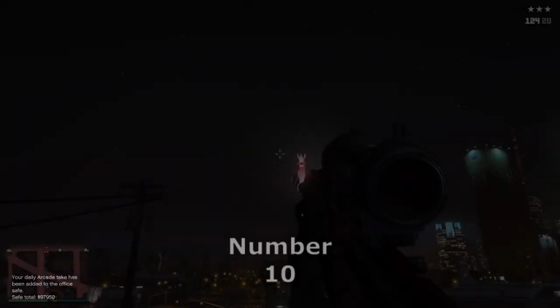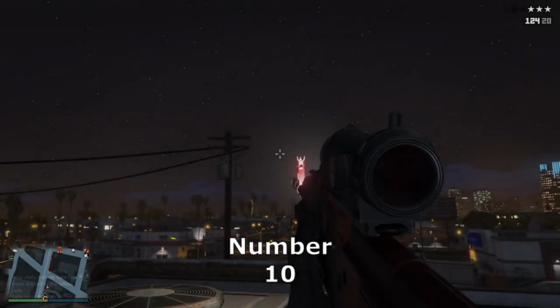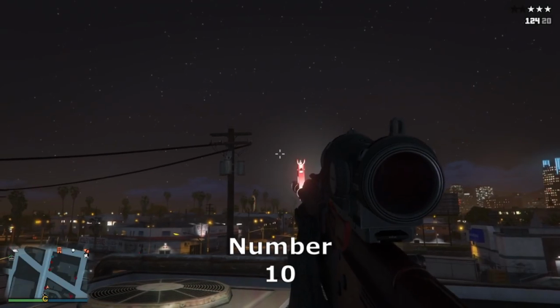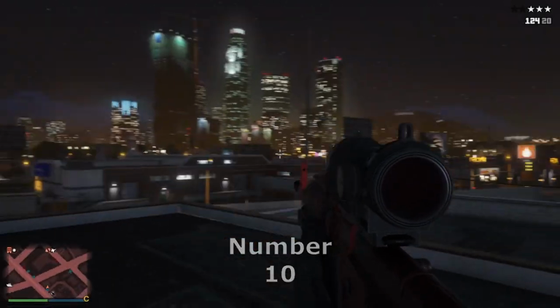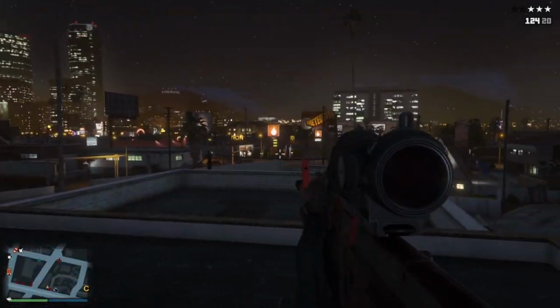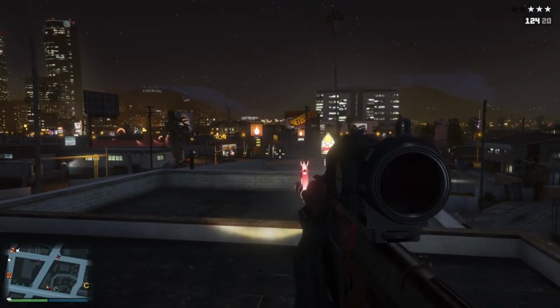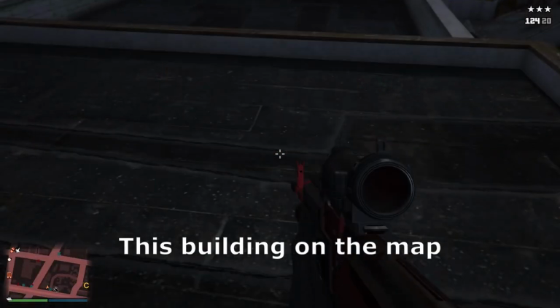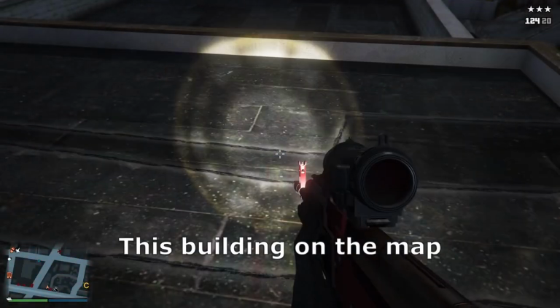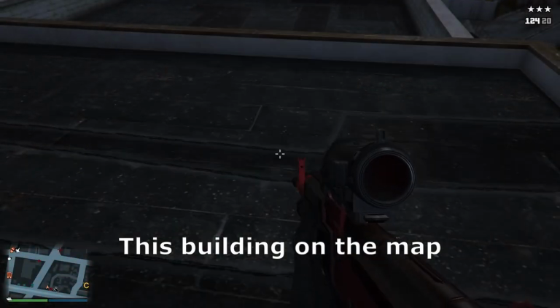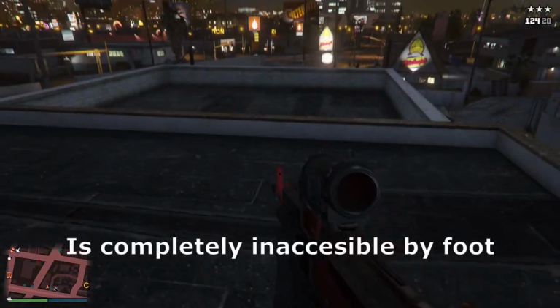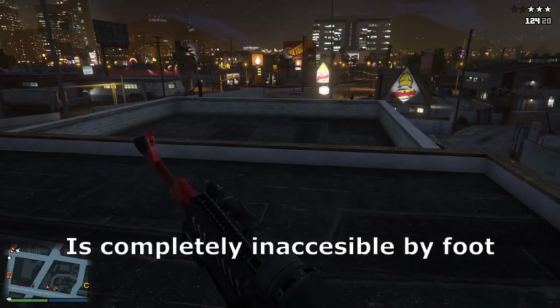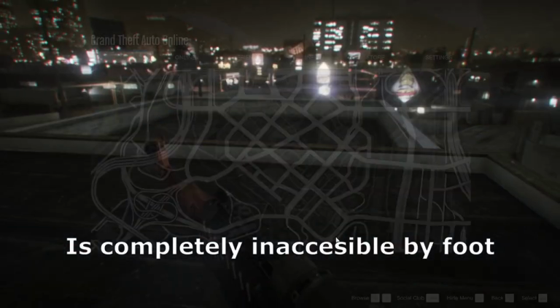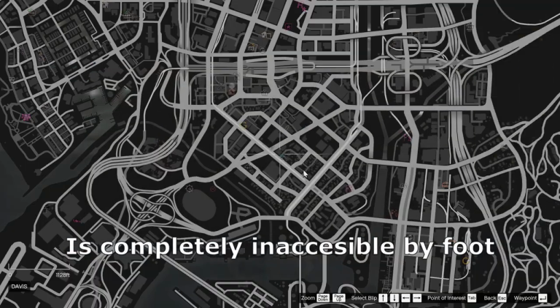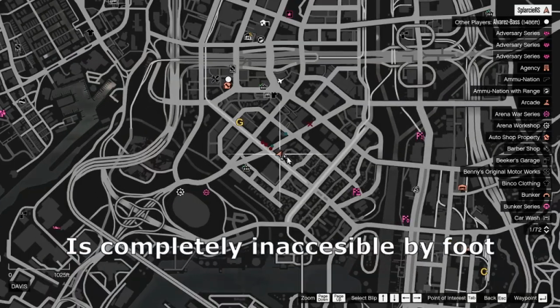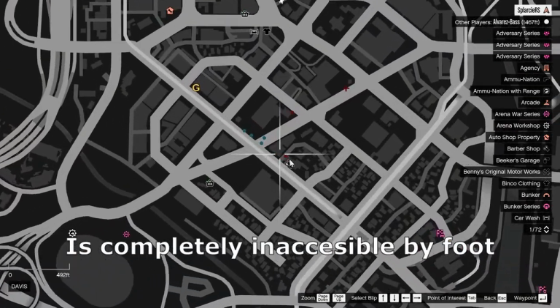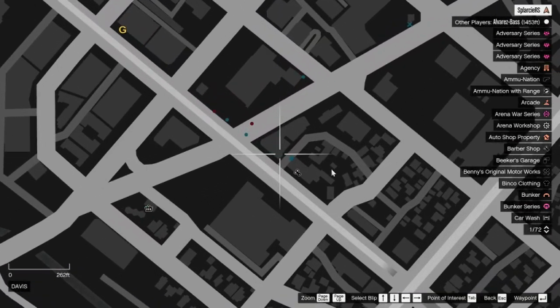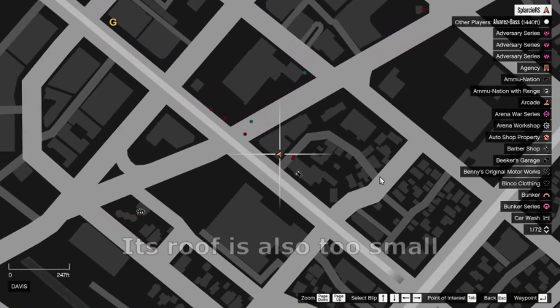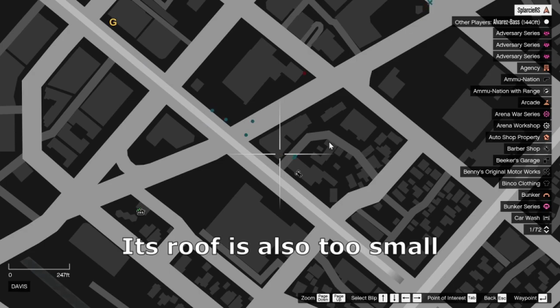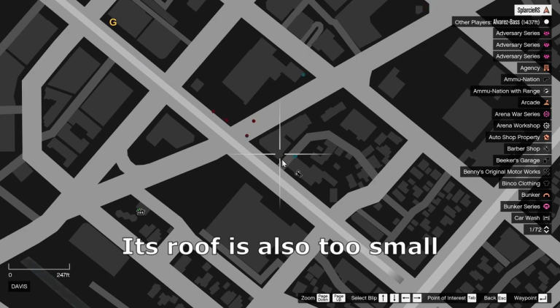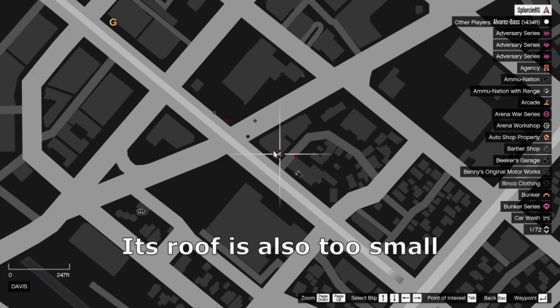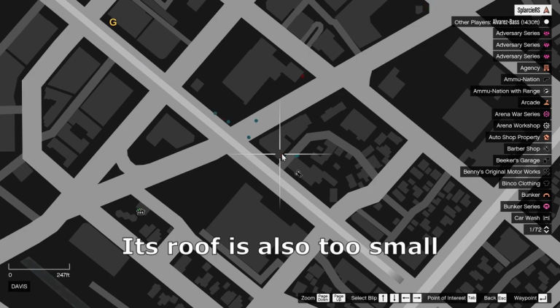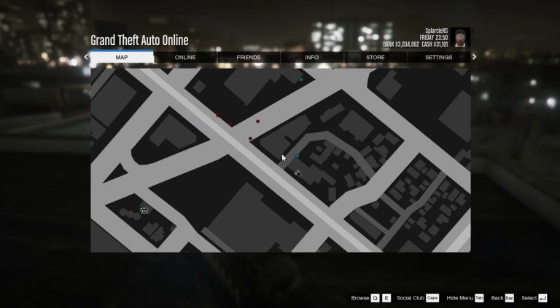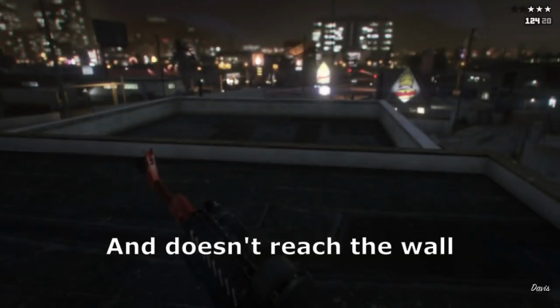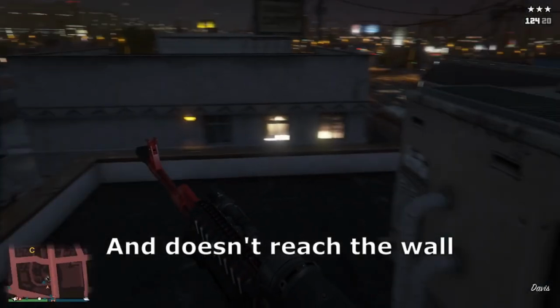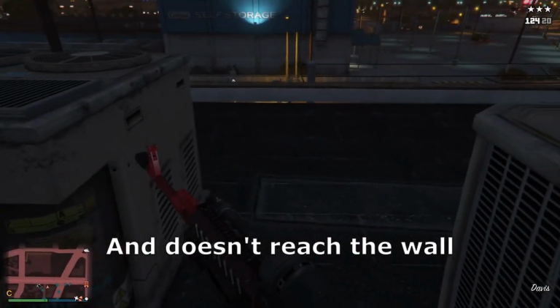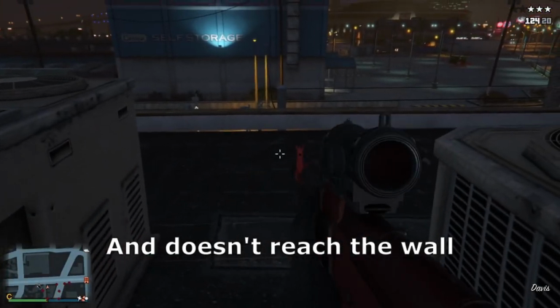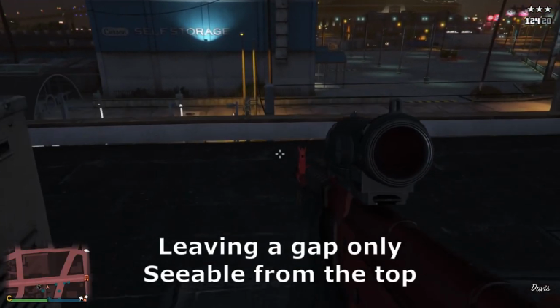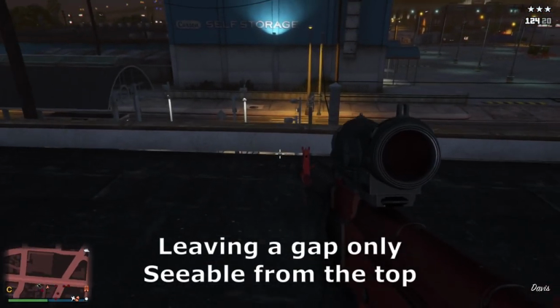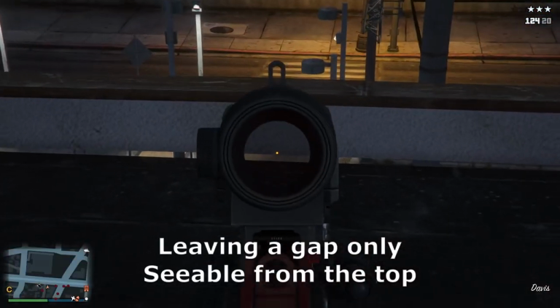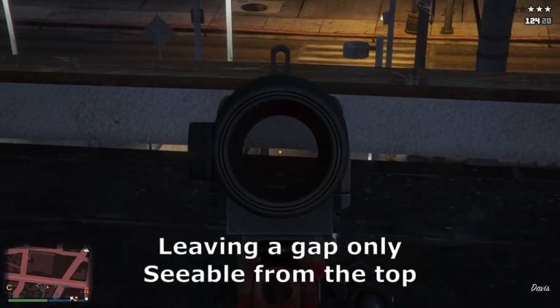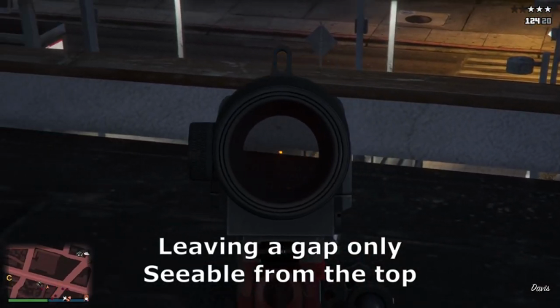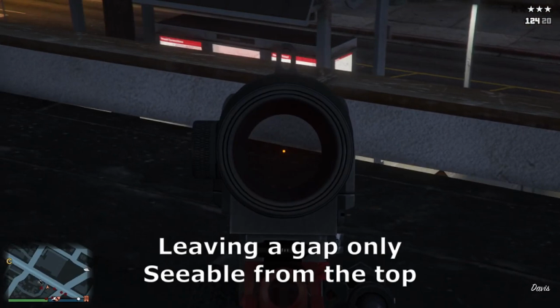Number 10. This building on the map is completely inaccessible by foot. Its roof is also too small and doesn't reach the wall, leaving a gap only seeable from the top.